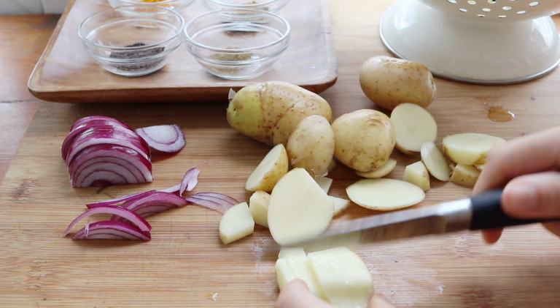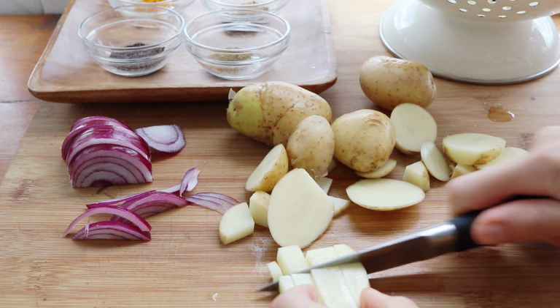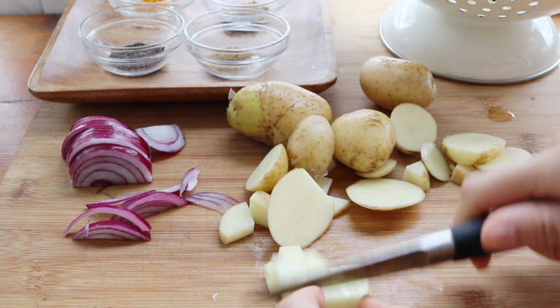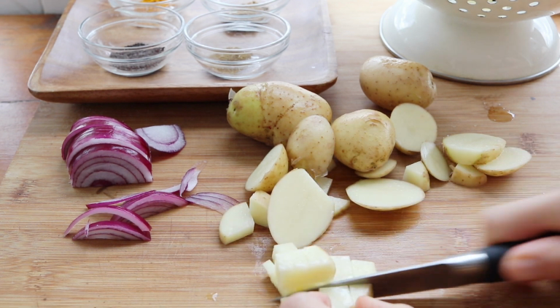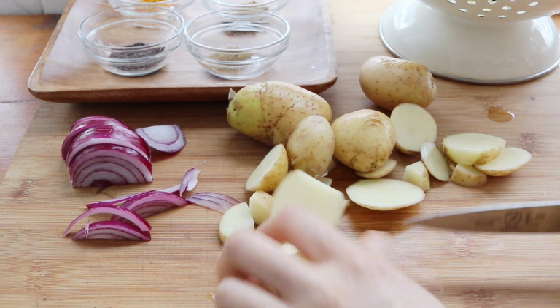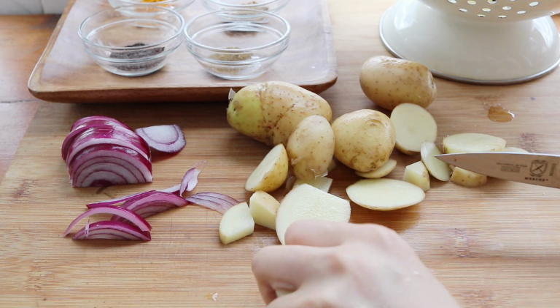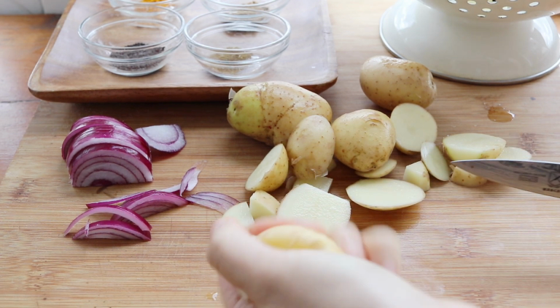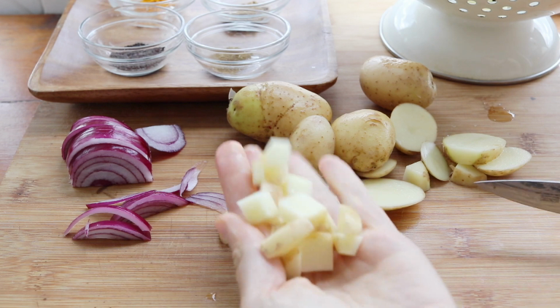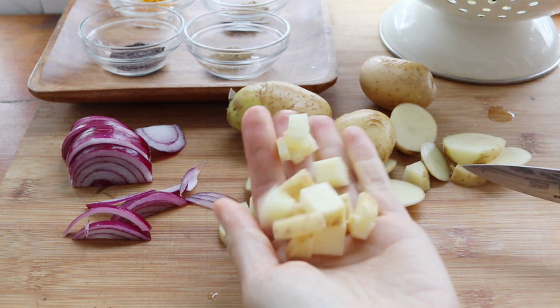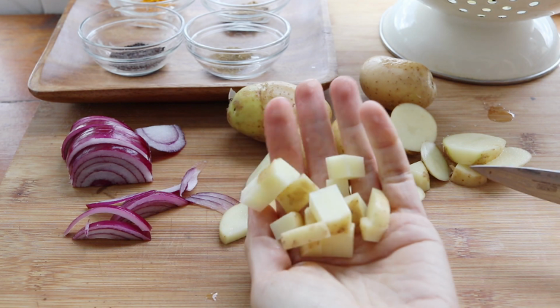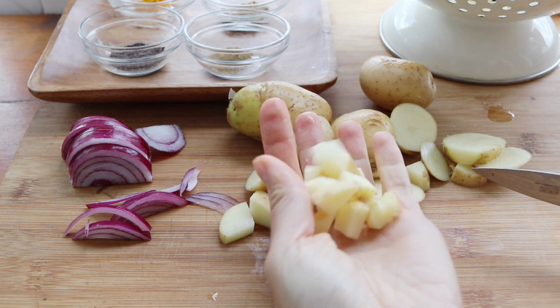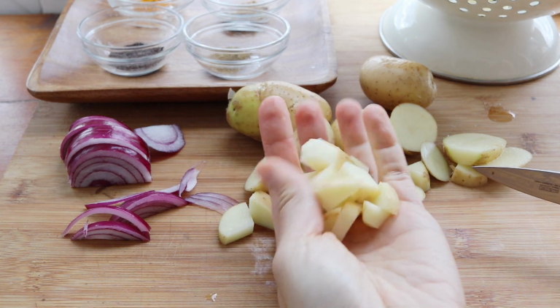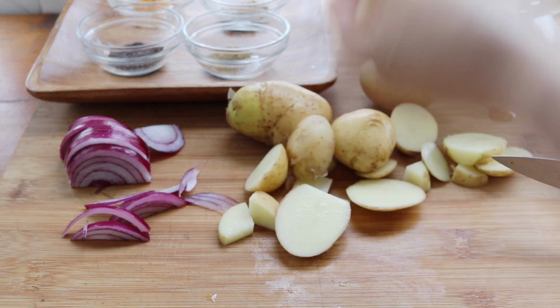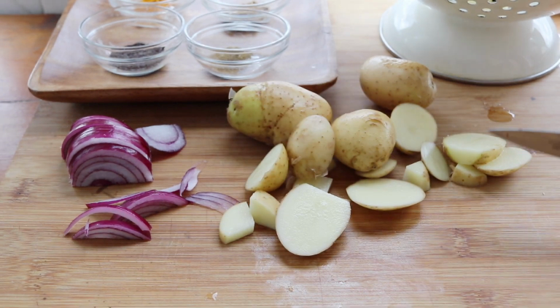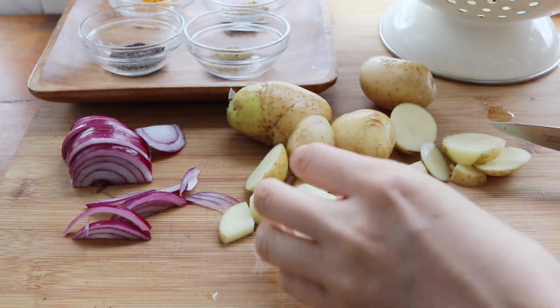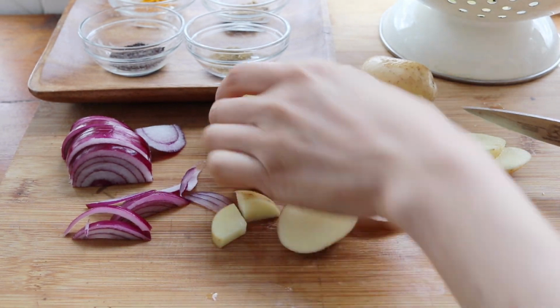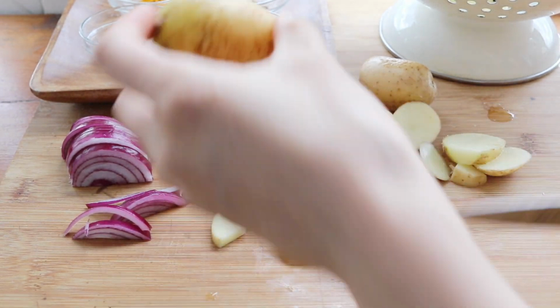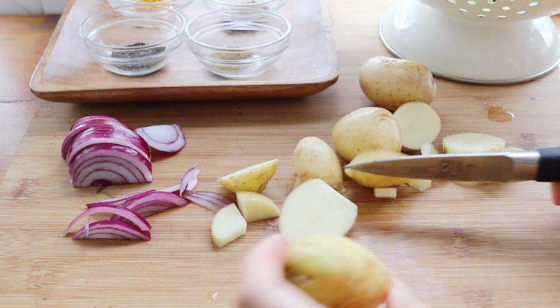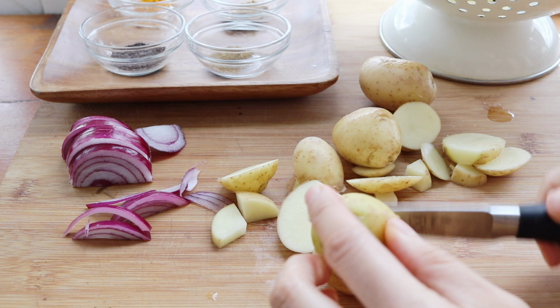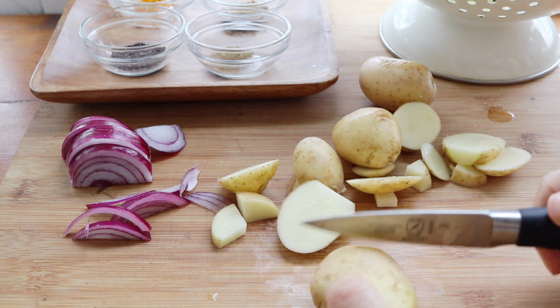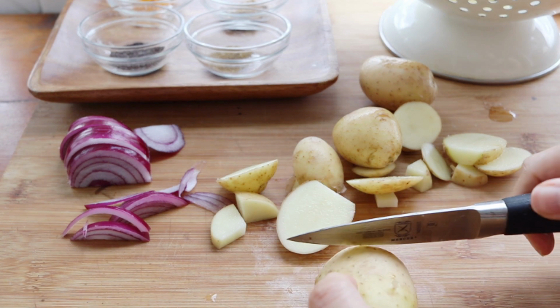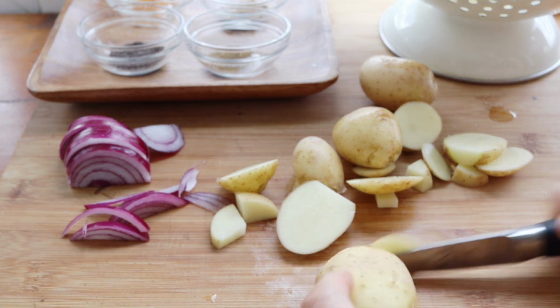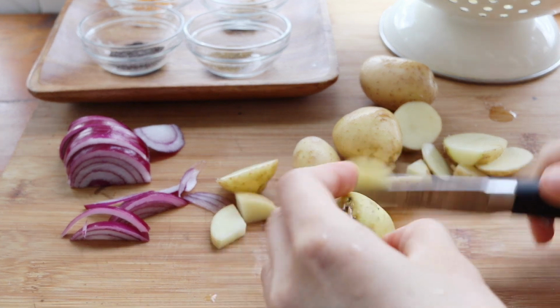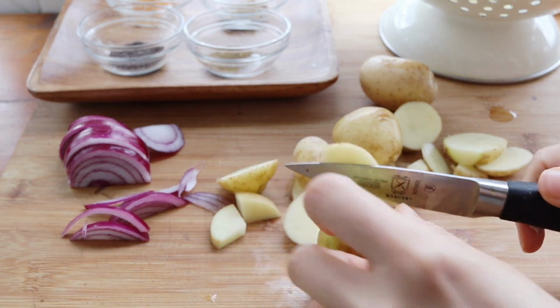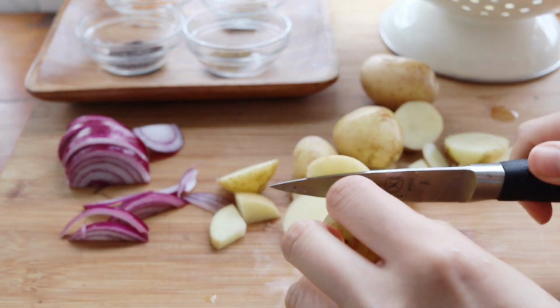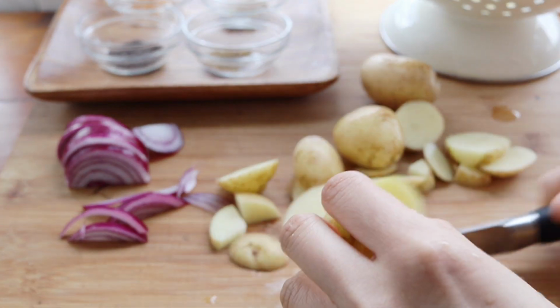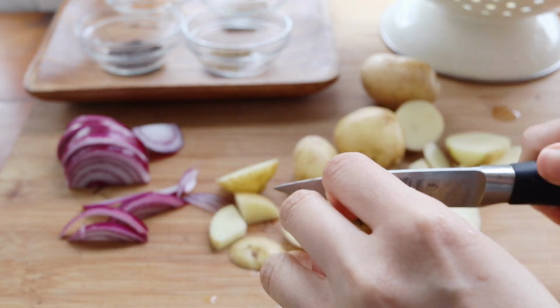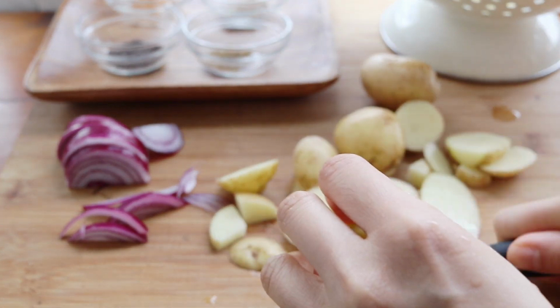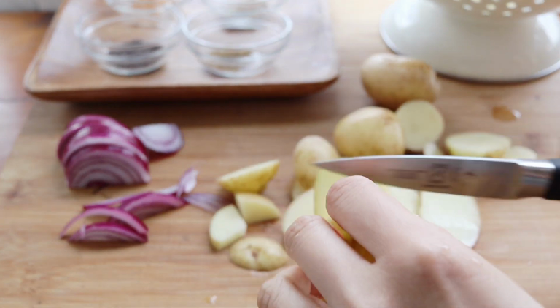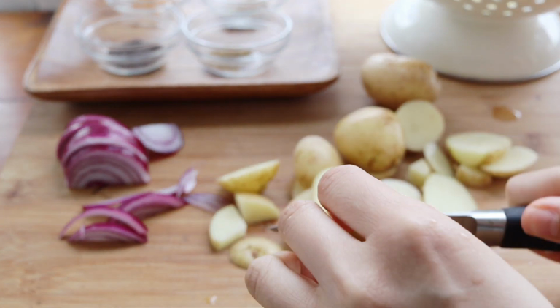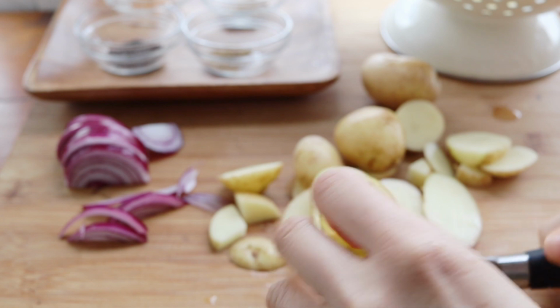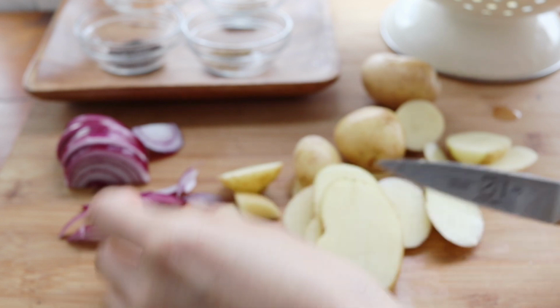You want to start off by cutting up about three medium potatoes. The smaller the pieces, the quicker they will be to cook. But at the same time, you want some of them to be nice and chunky for the curry as well.